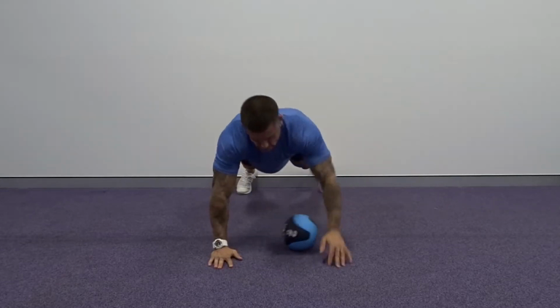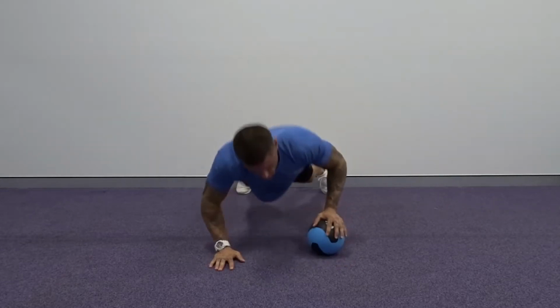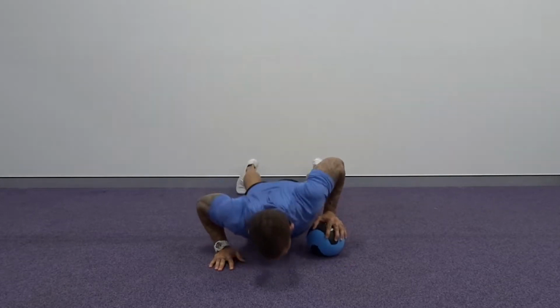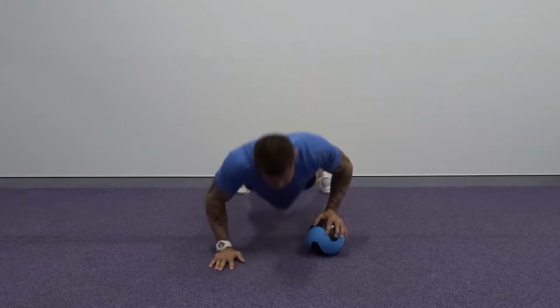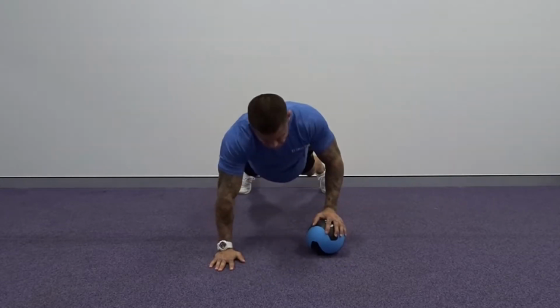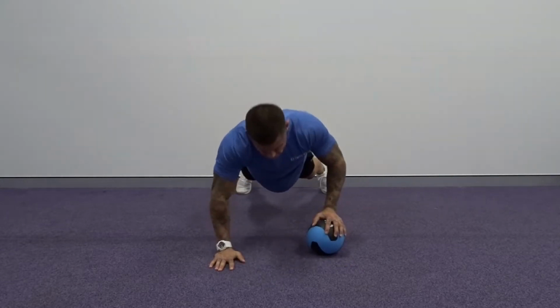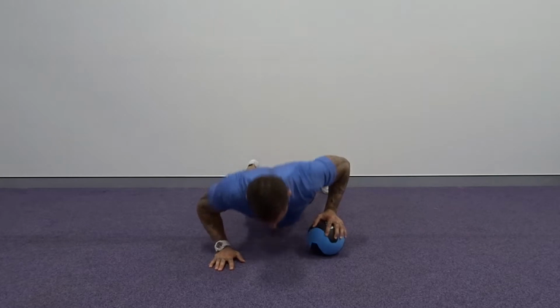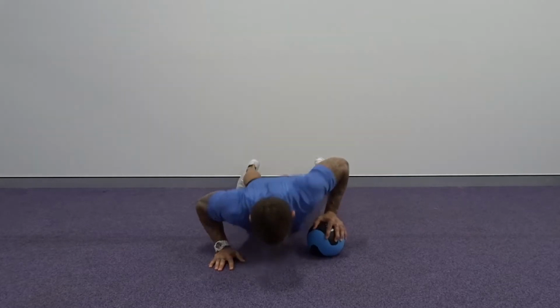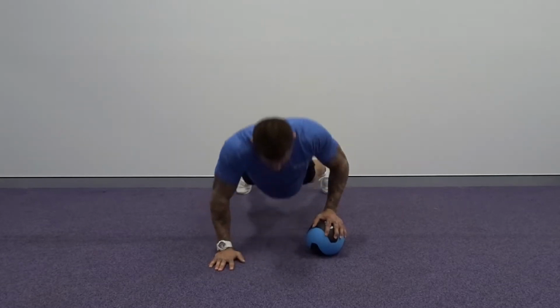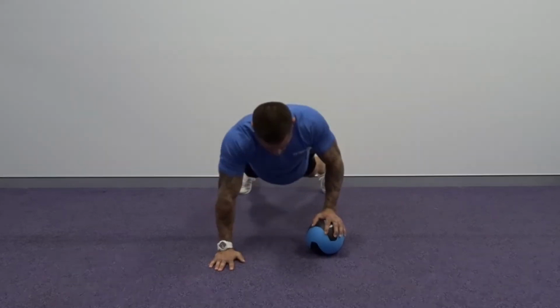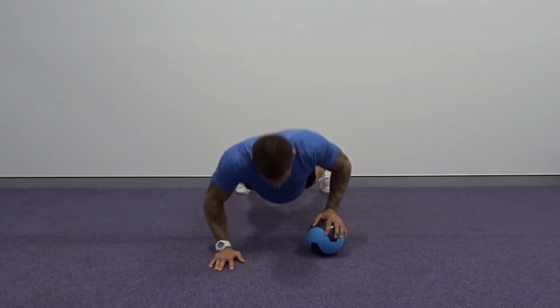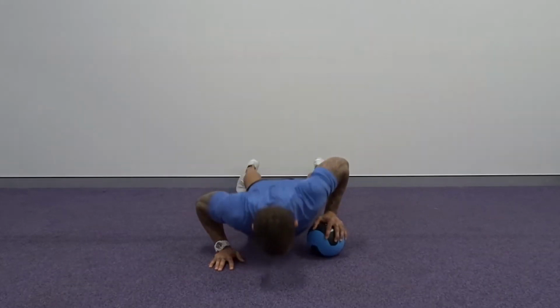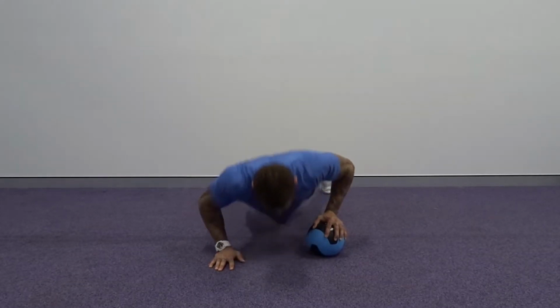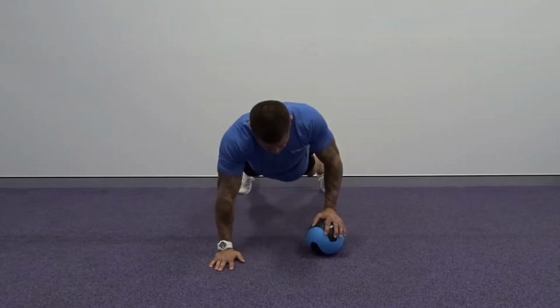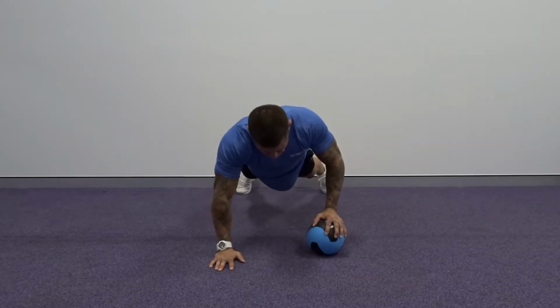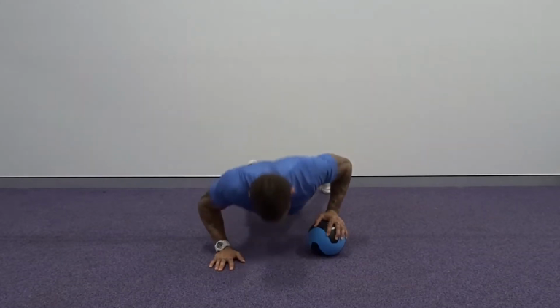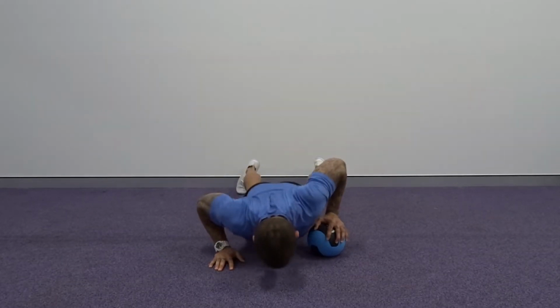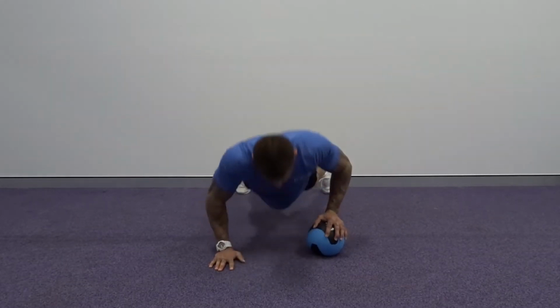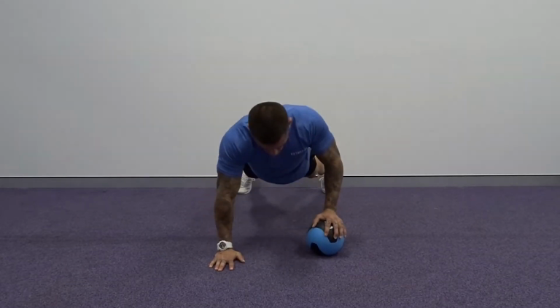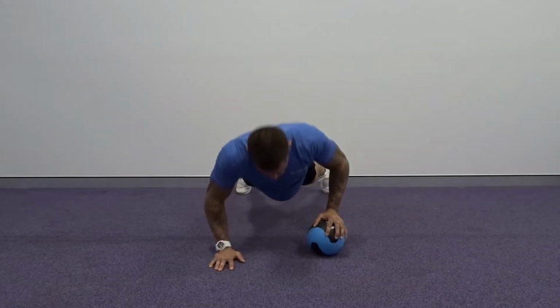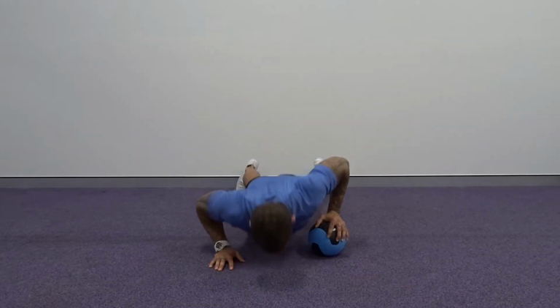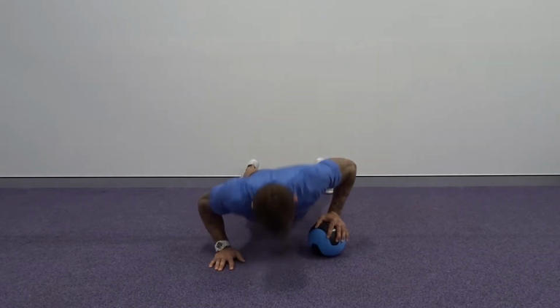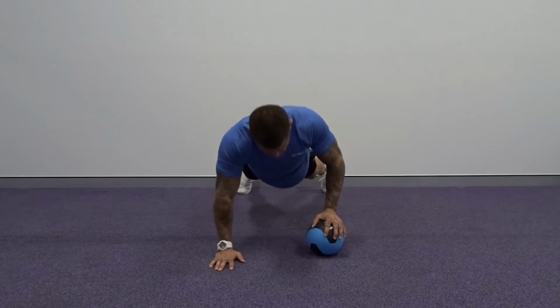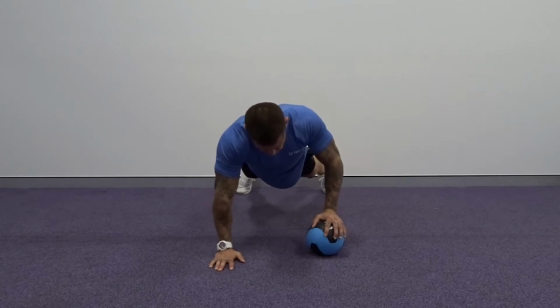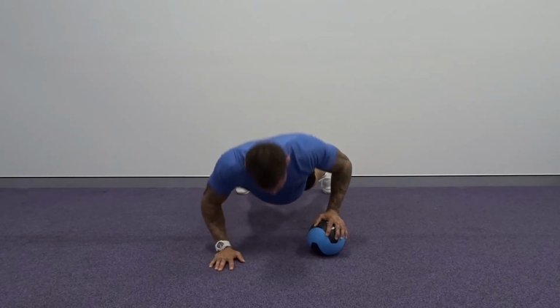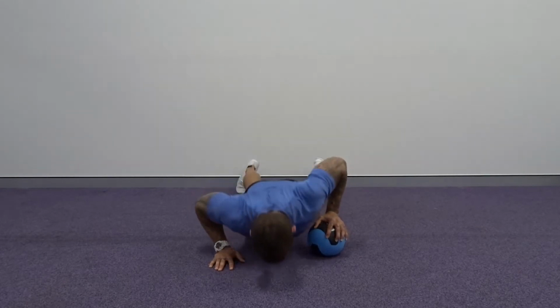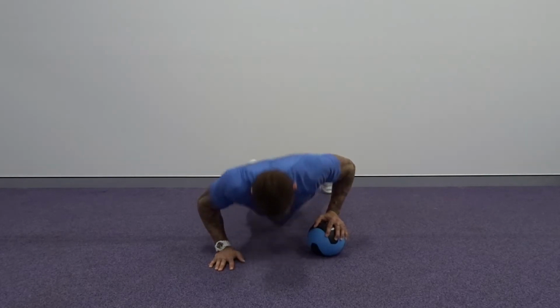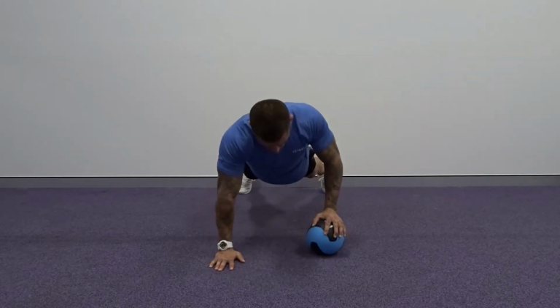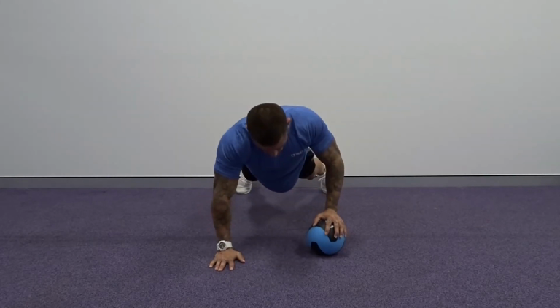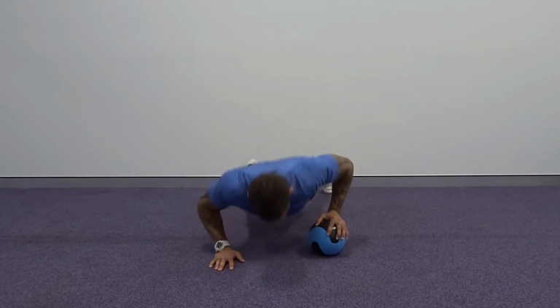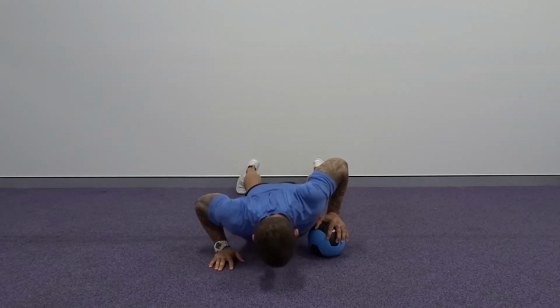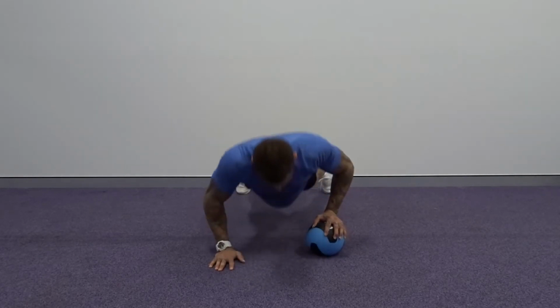Option number two is keeping that med ball underneath one arm and just doing reps on one side to hit your desired total. Once you've hit your desired rep count, you're going to switch over to the other side and smash that side out as well.